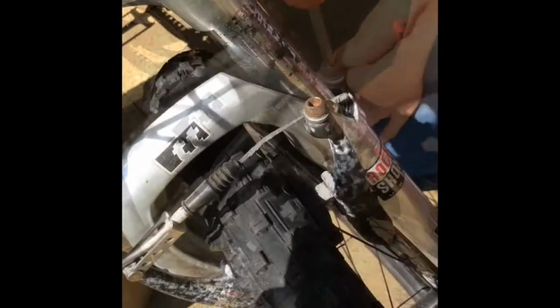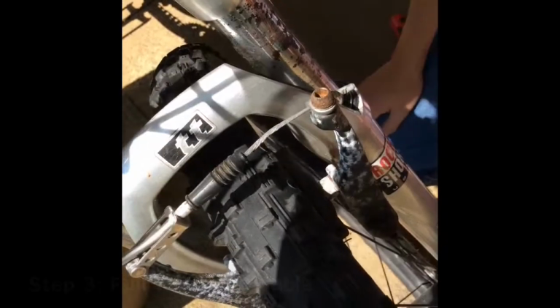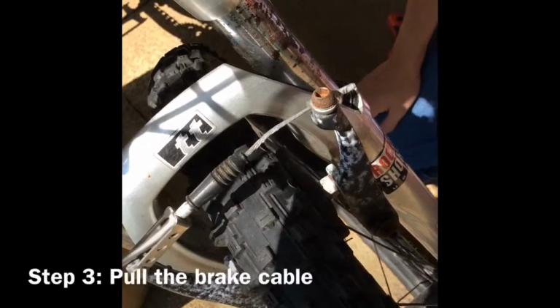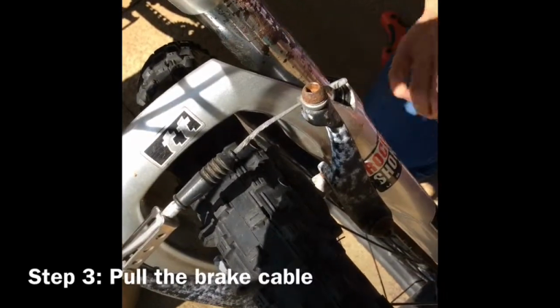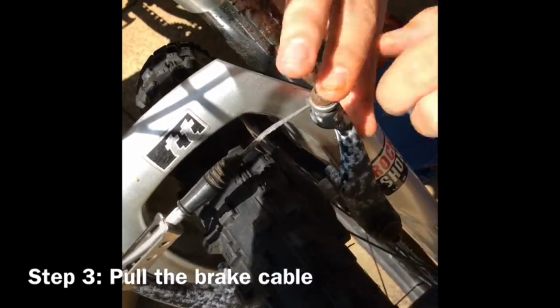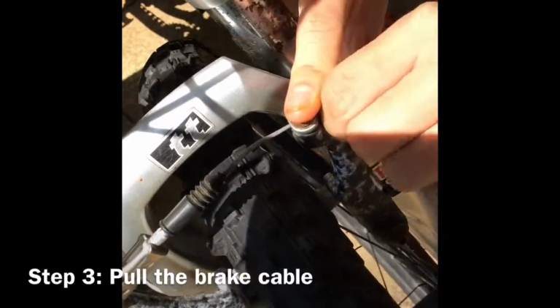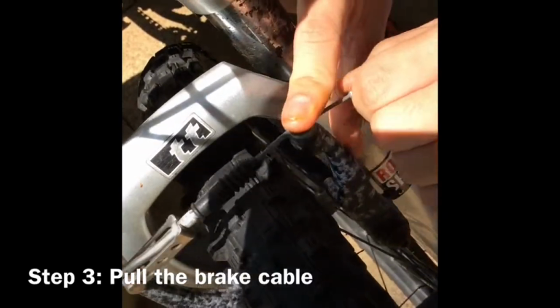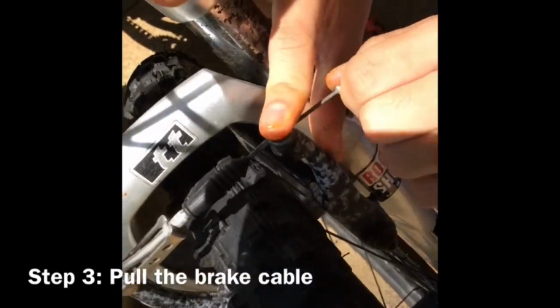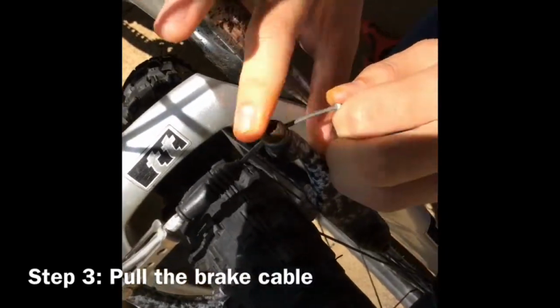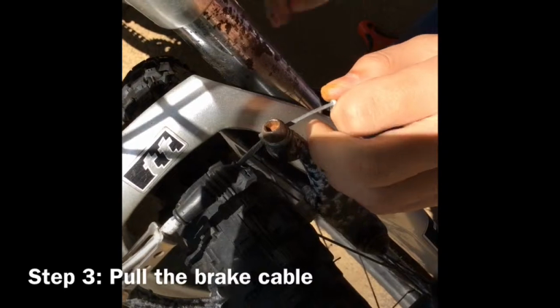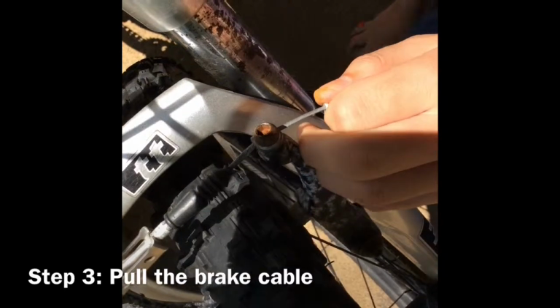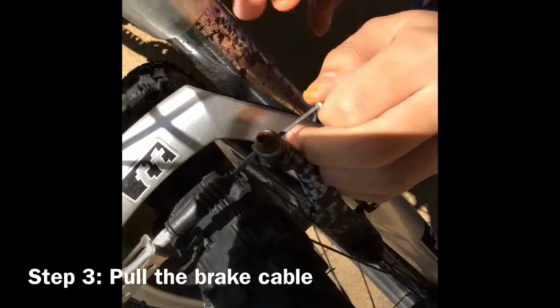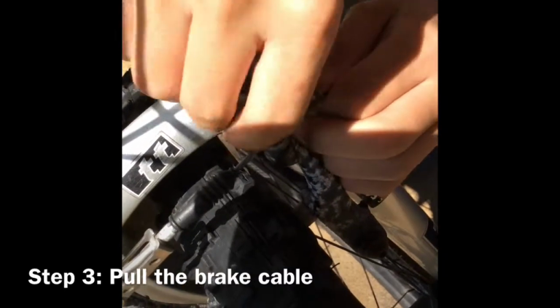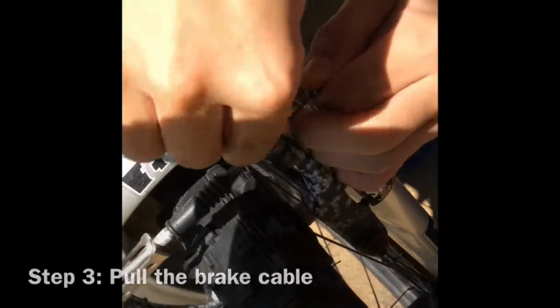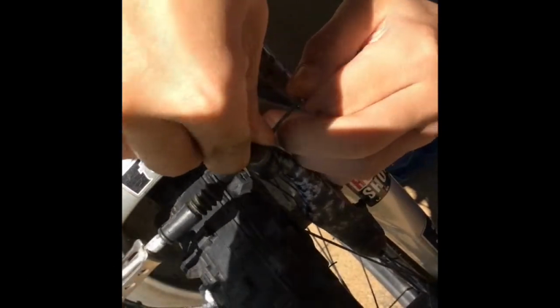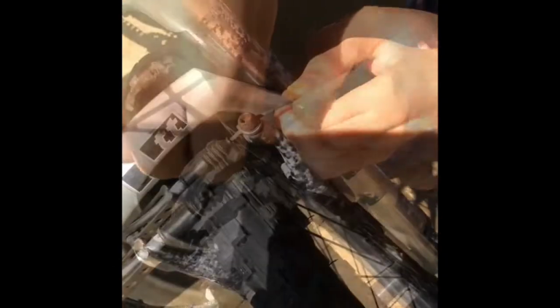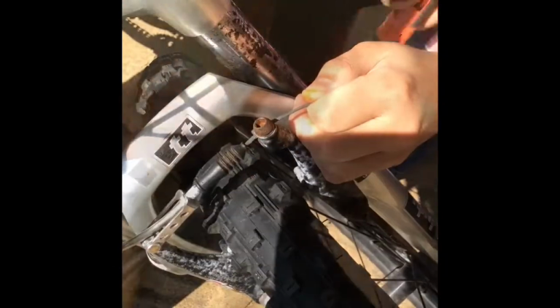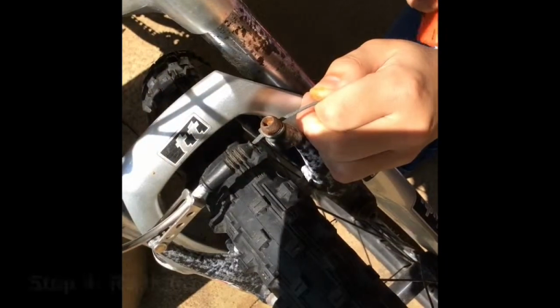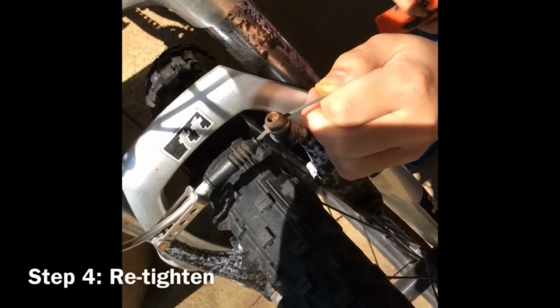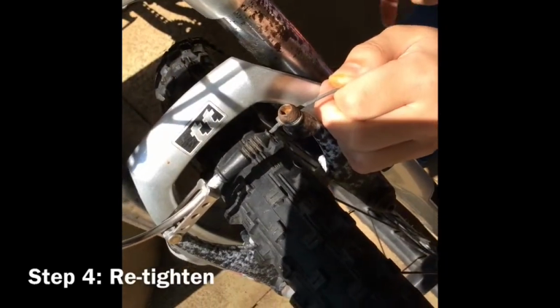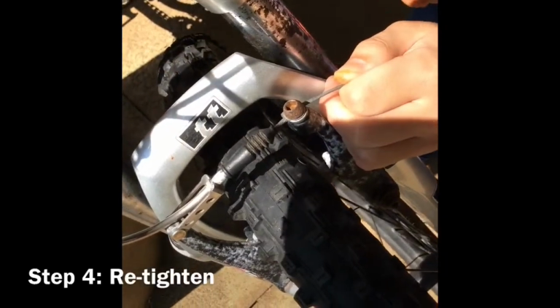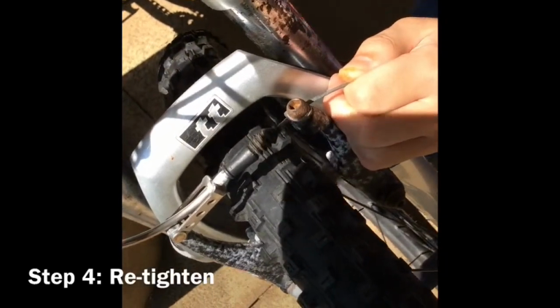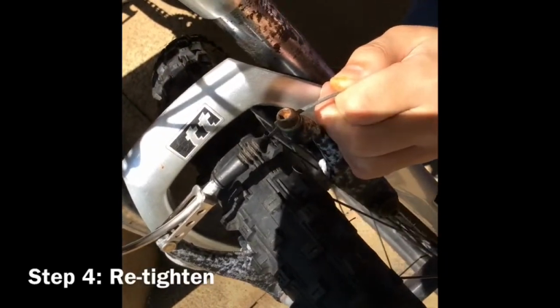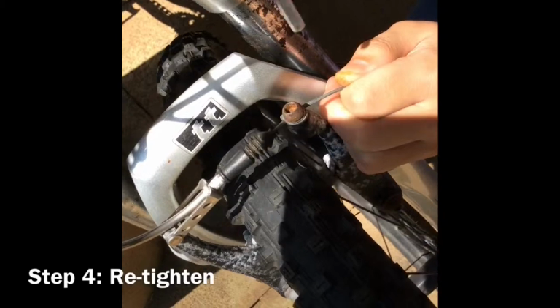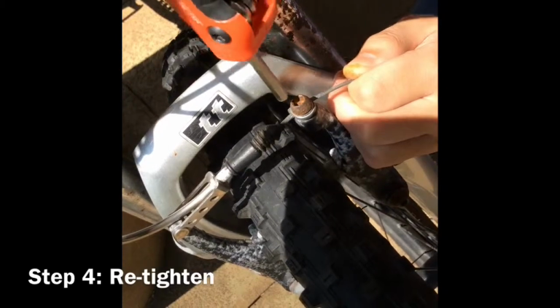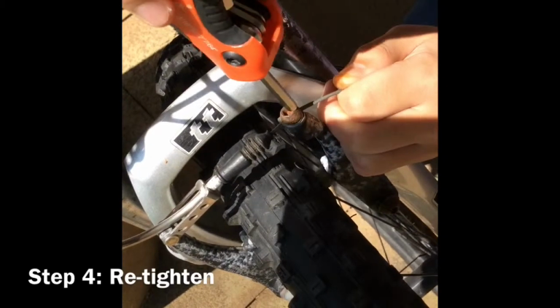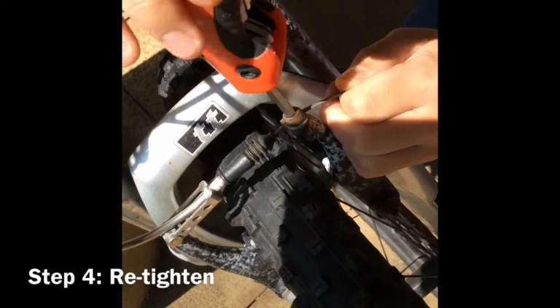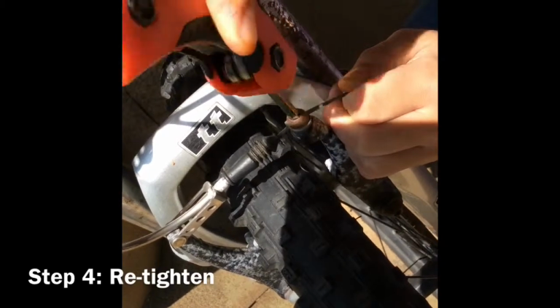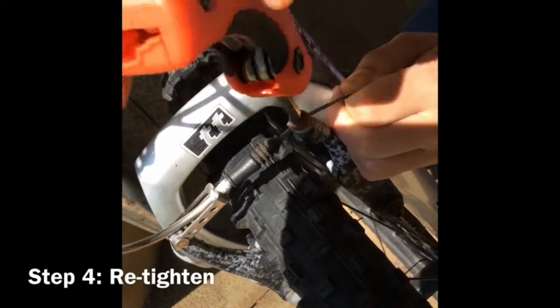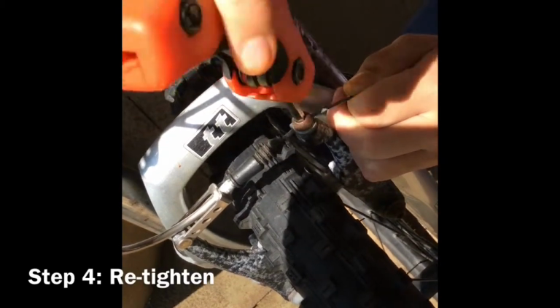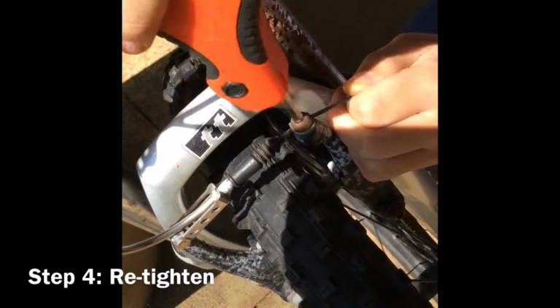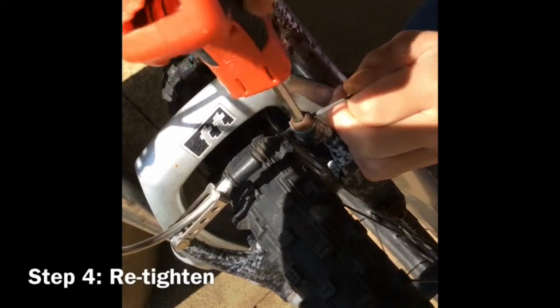Step 3: Pull the brake cable in order to adjust the brake as loose or as tight as you would like. Now you have to re-tighten with the Allen wrench in order to secure the brake into place.